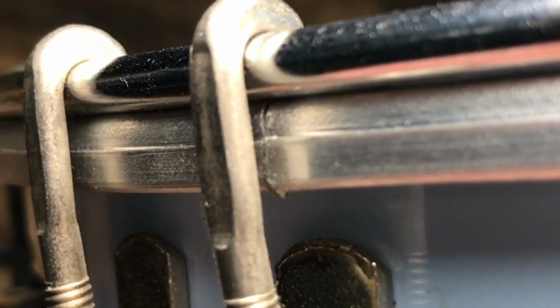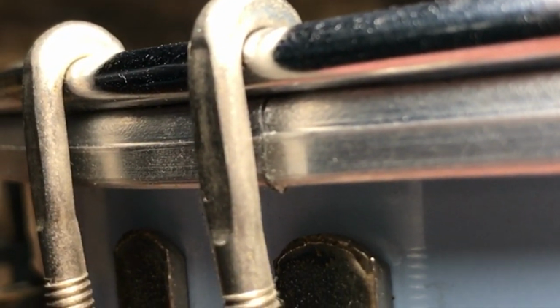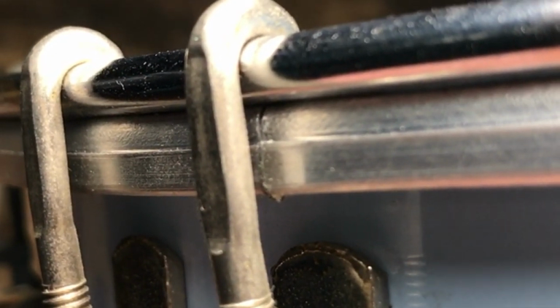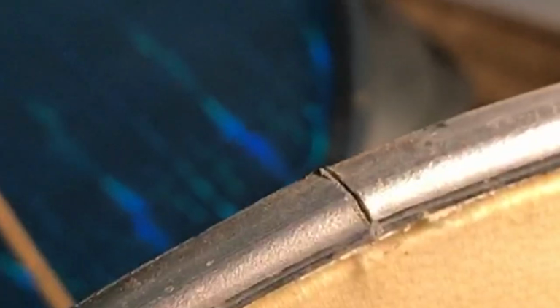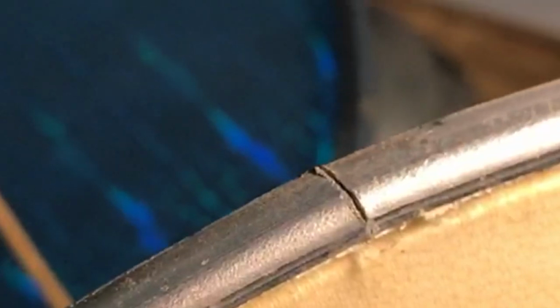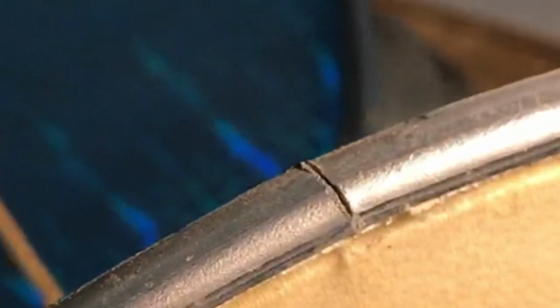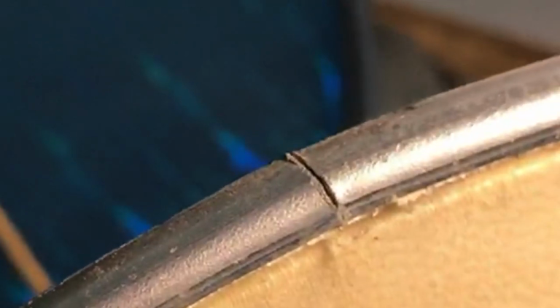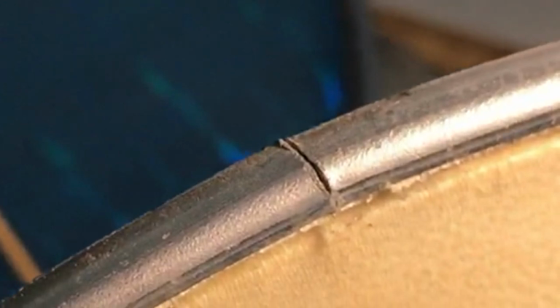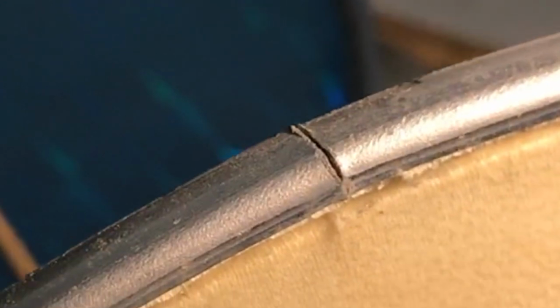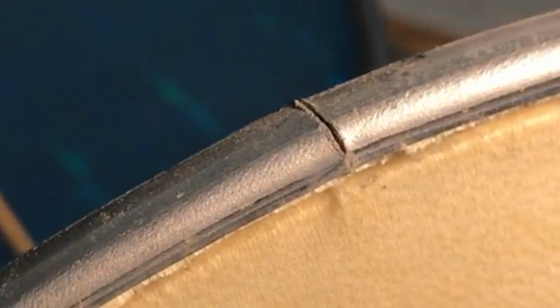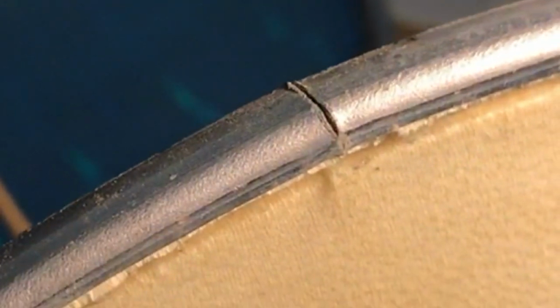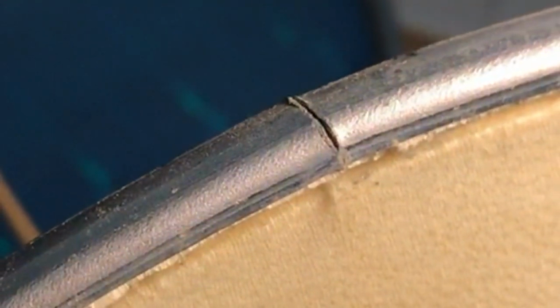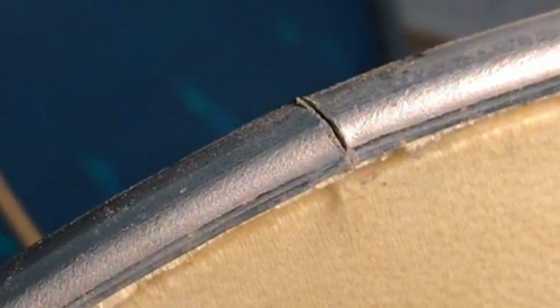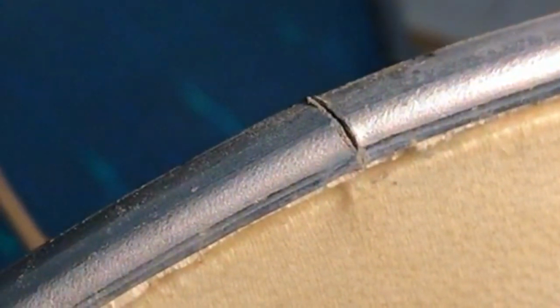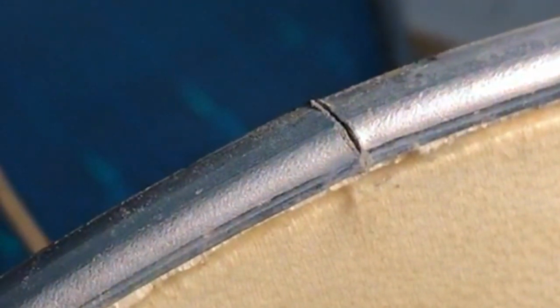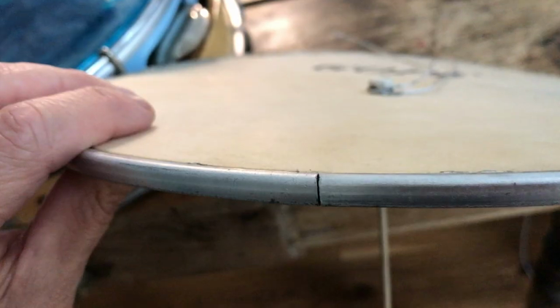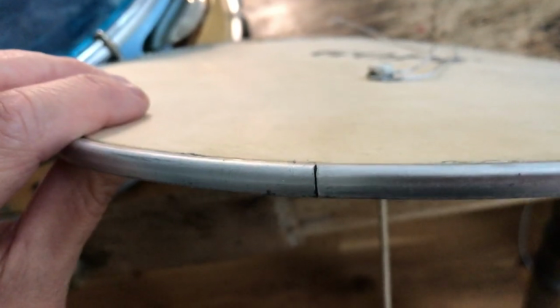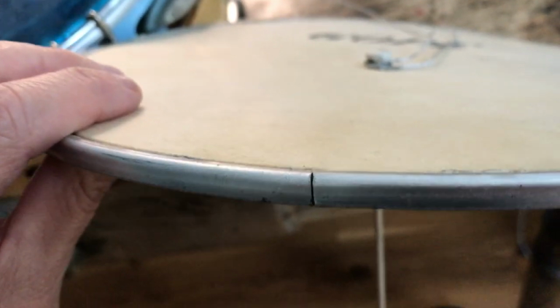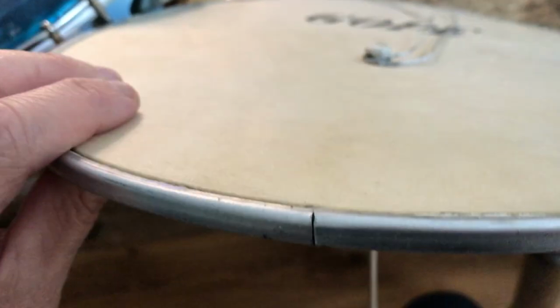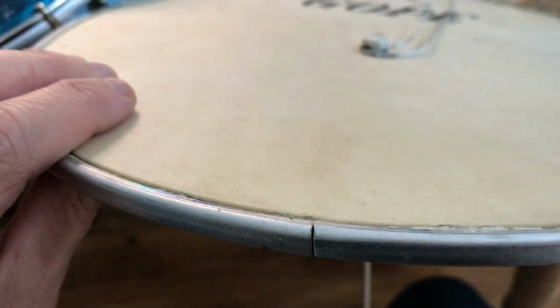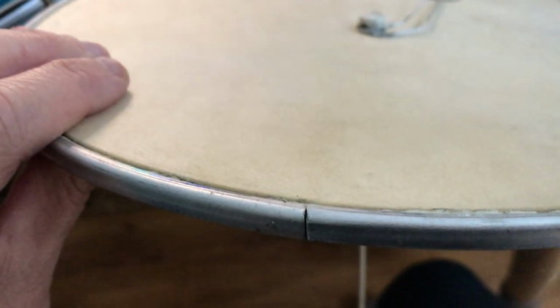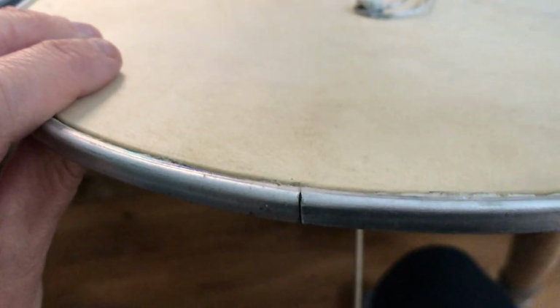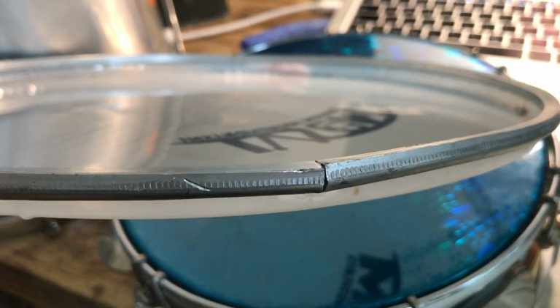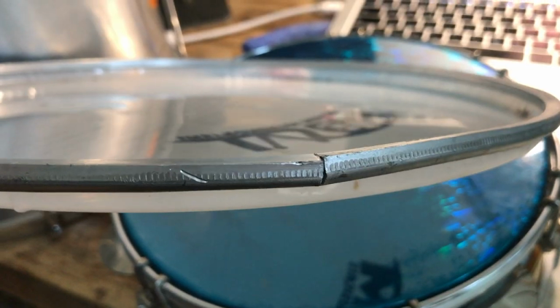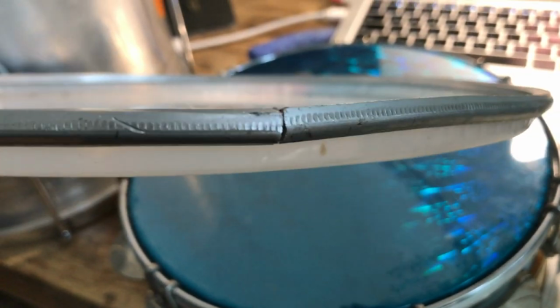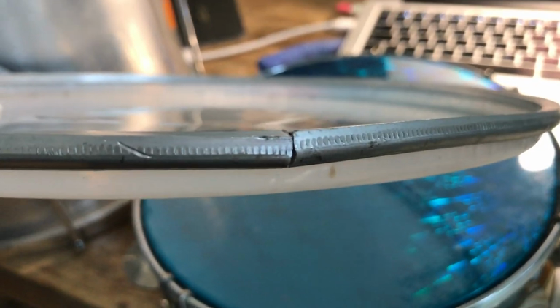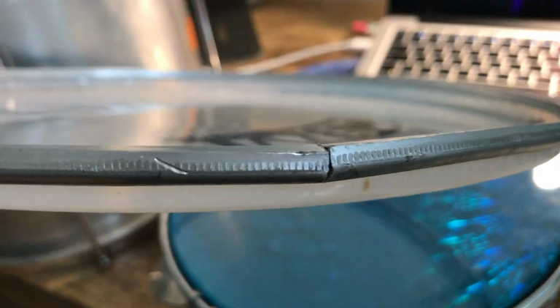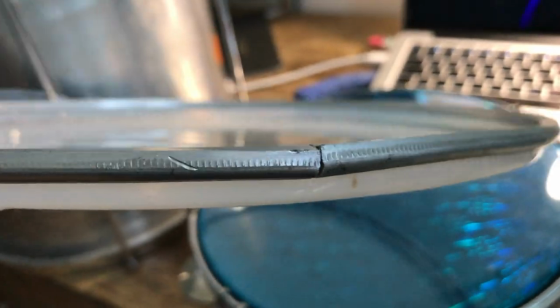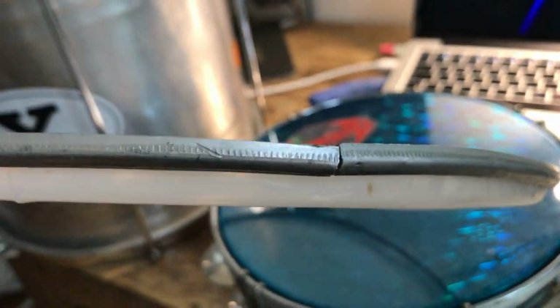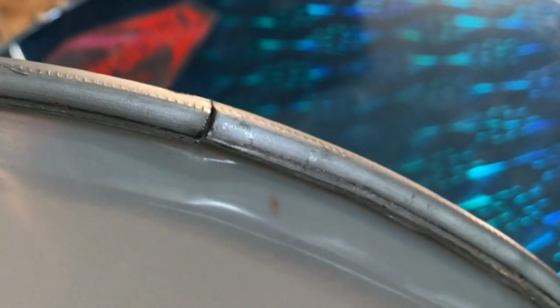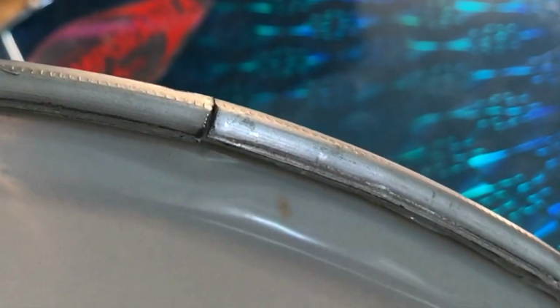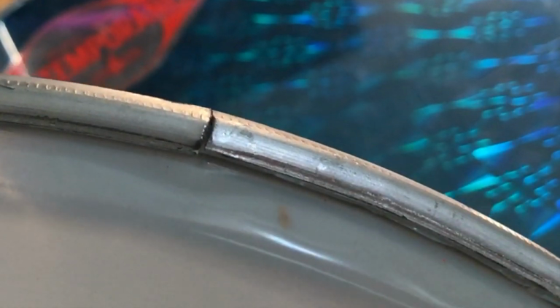None of this has any influence on the sound, durability or general quality of the drum head. The aluminium rim is not broken and creases are not due to faulty production.